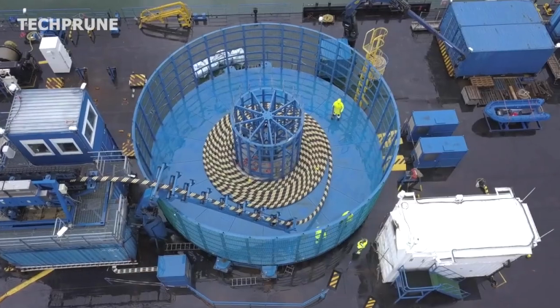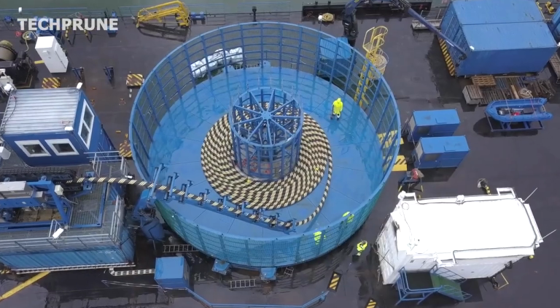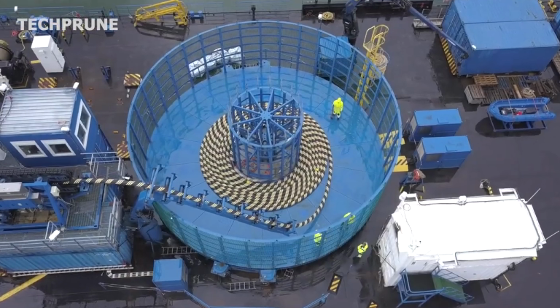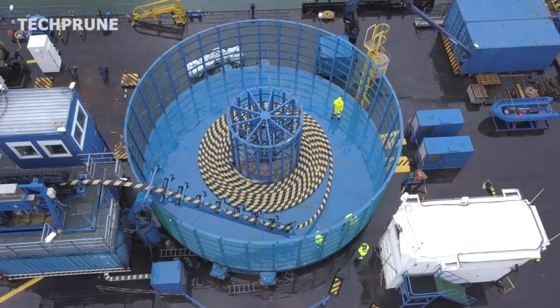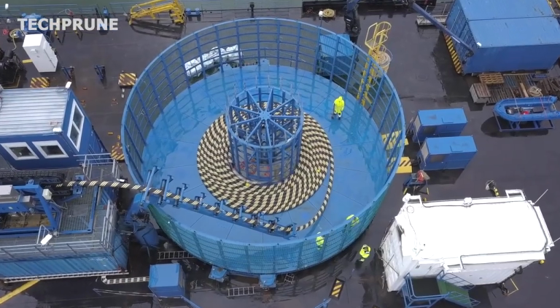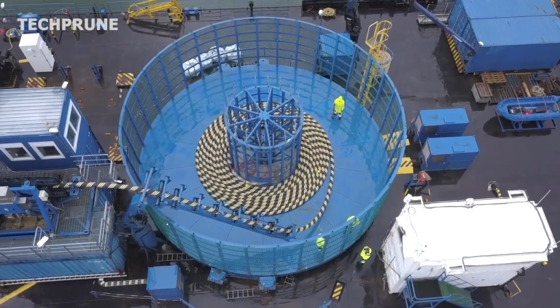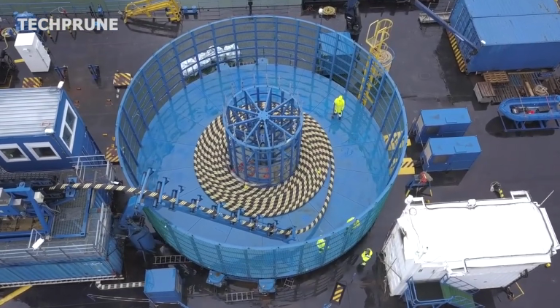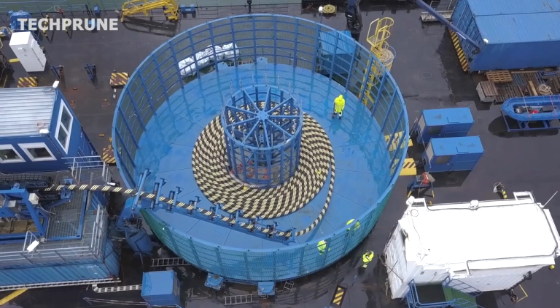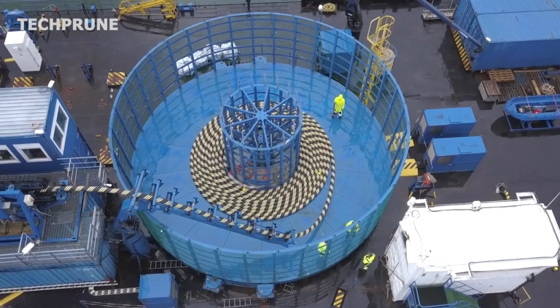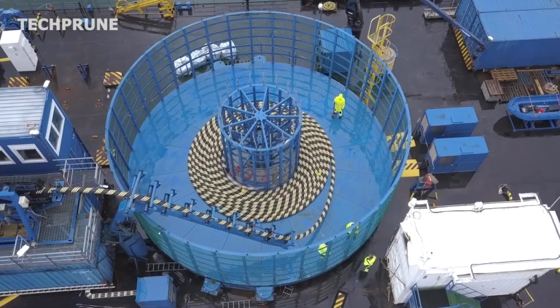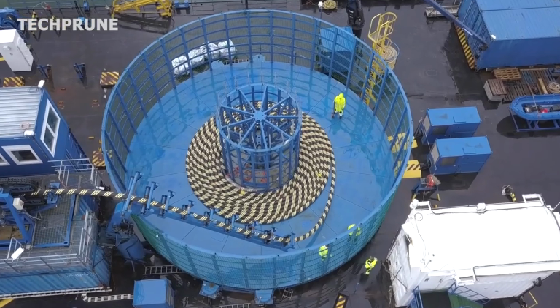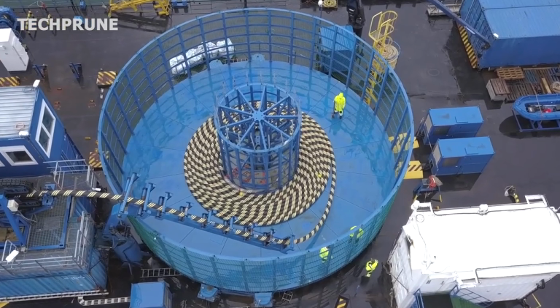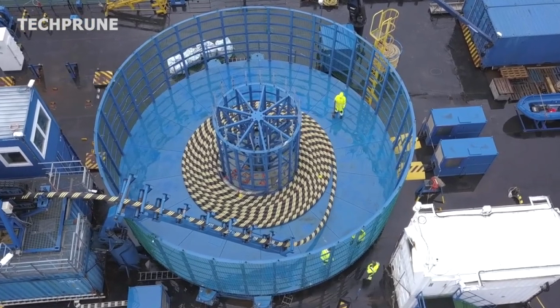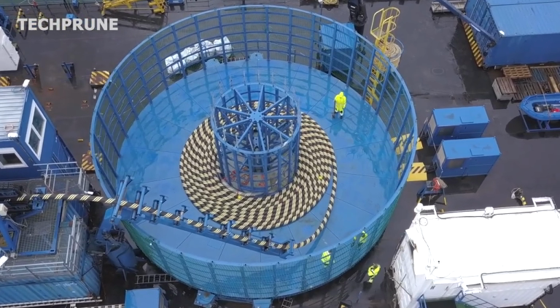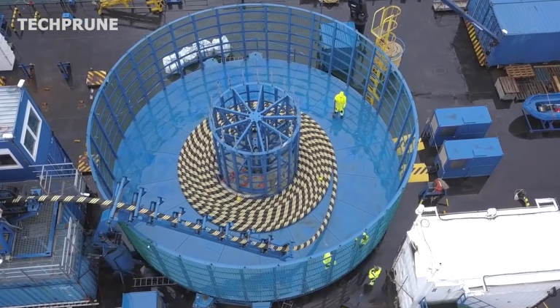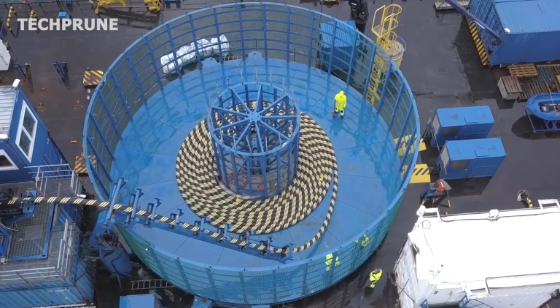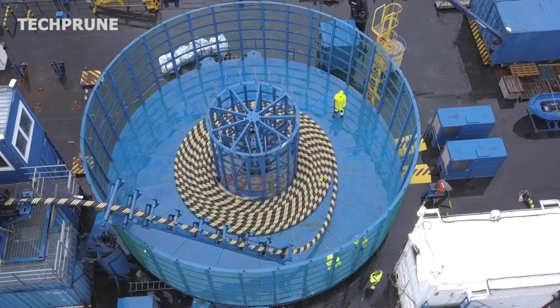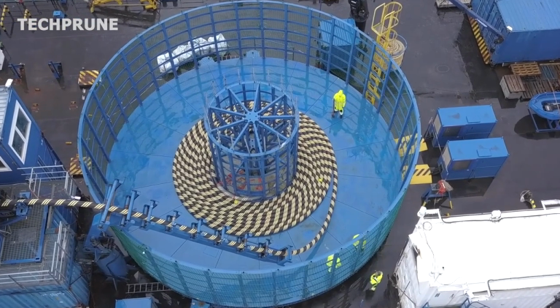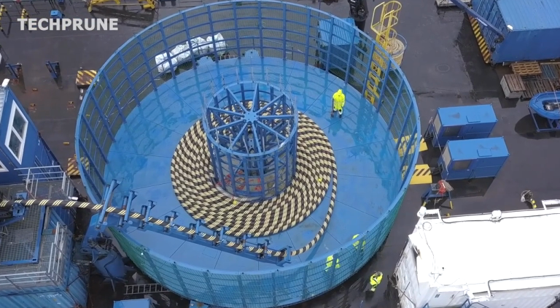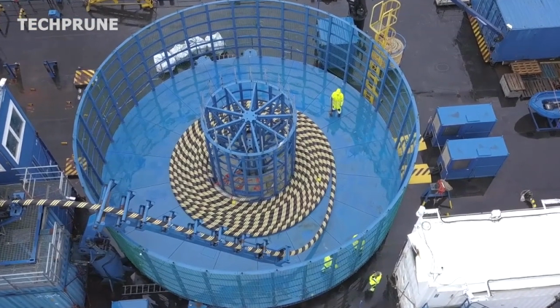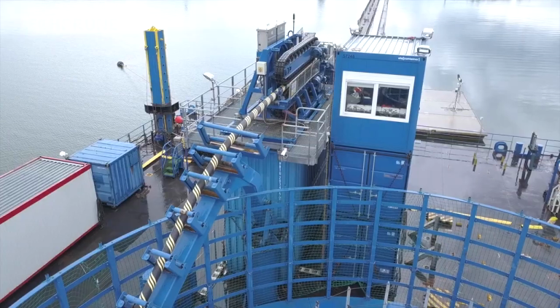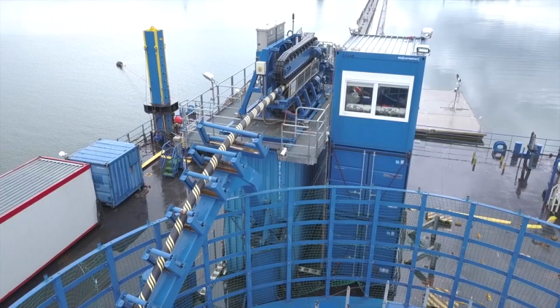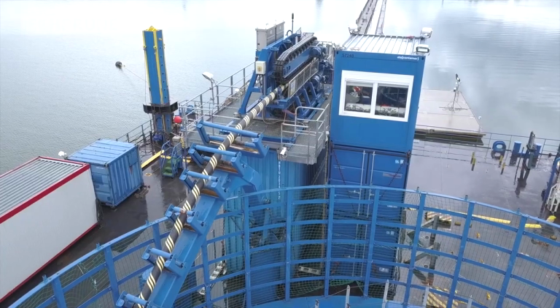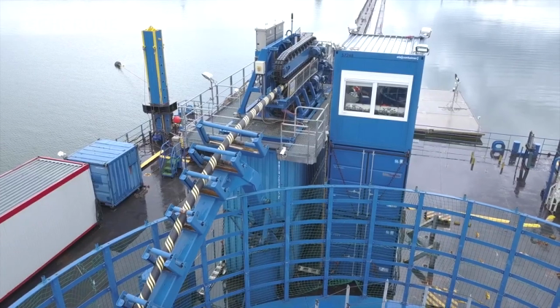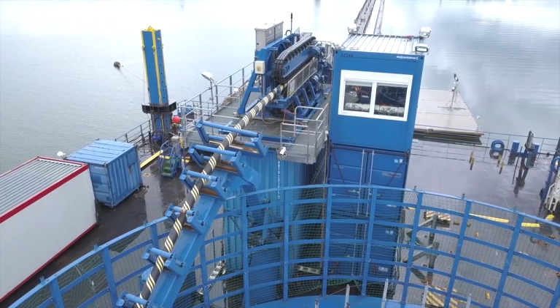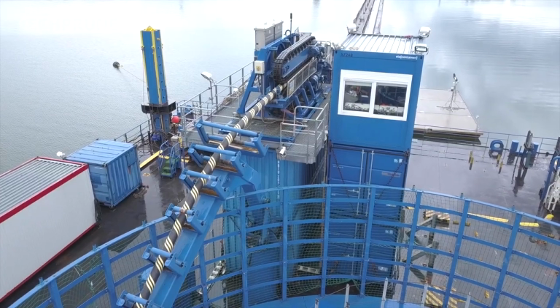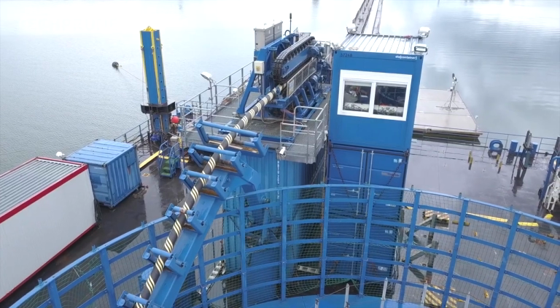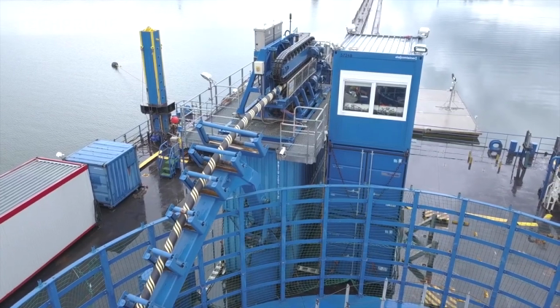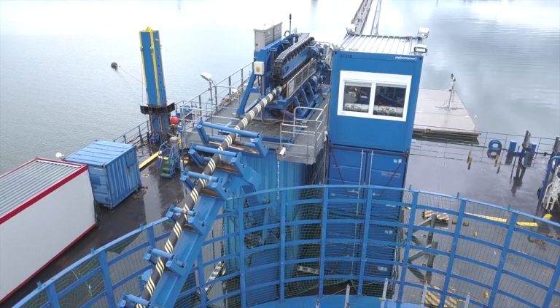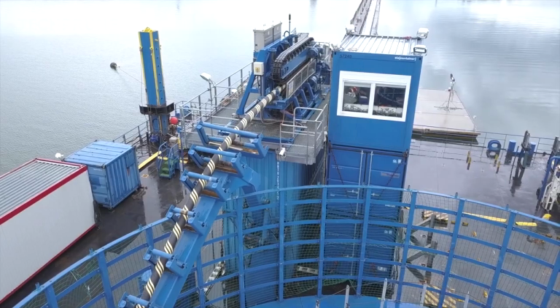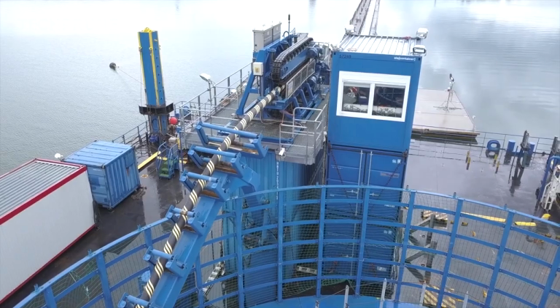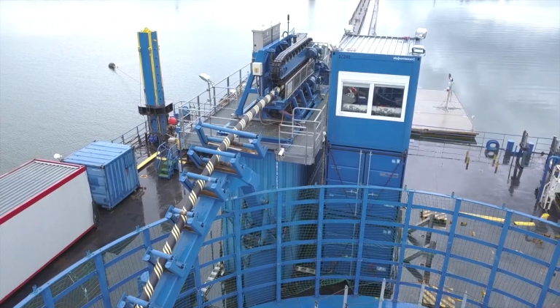Today, we will discuss the secrets of undersea fiber optic cables, including how they work, their history, and the challenges faced in their deployment and maintenance.